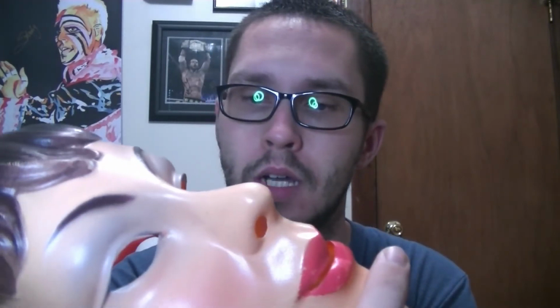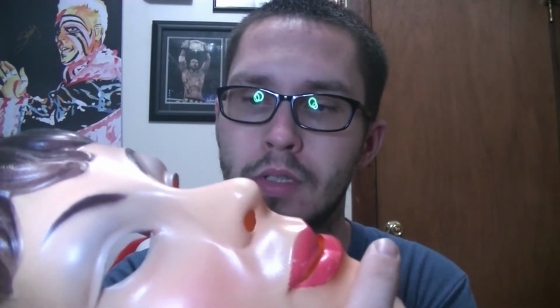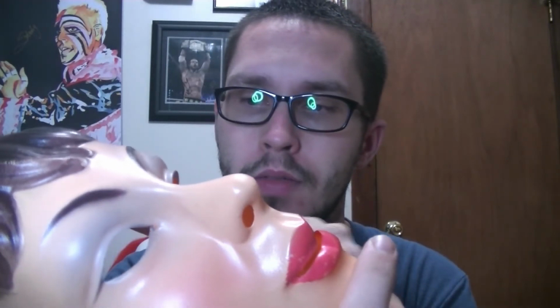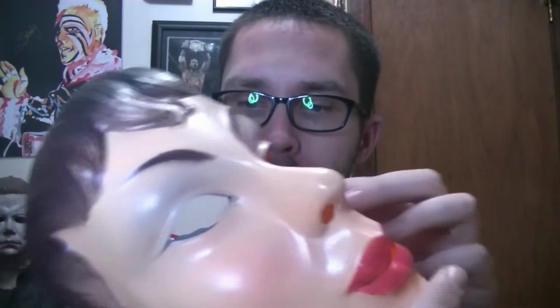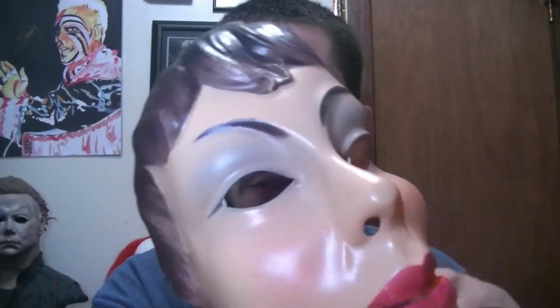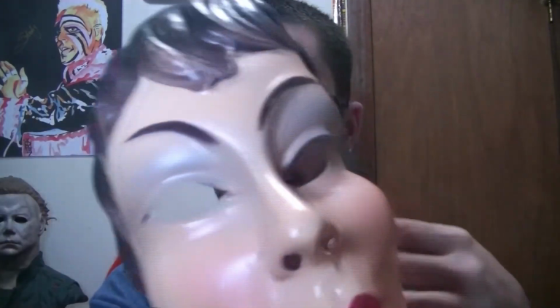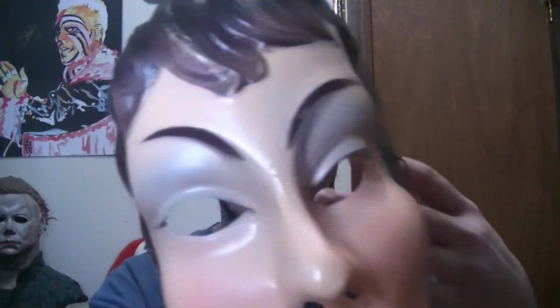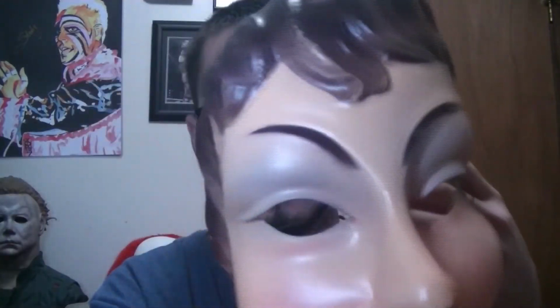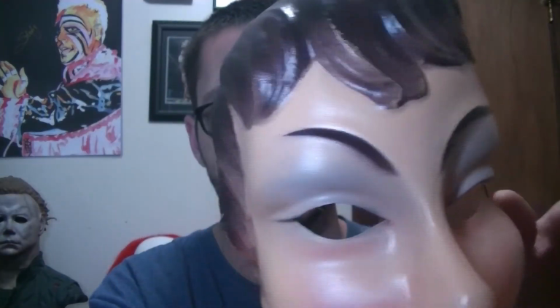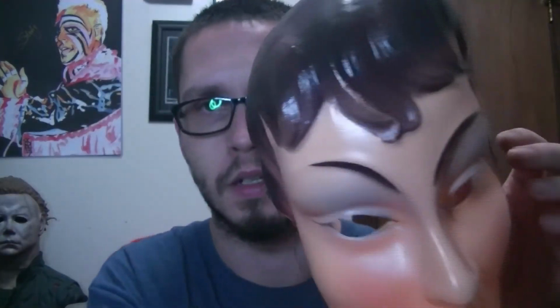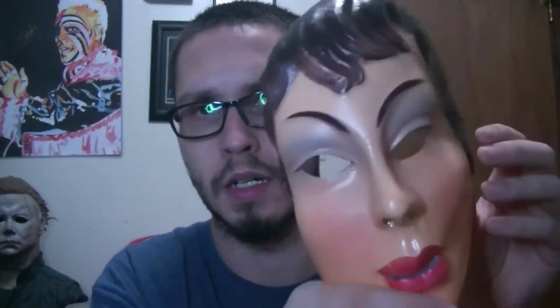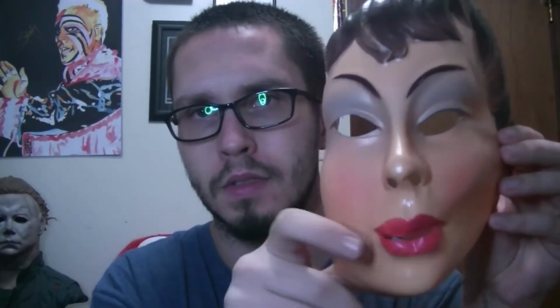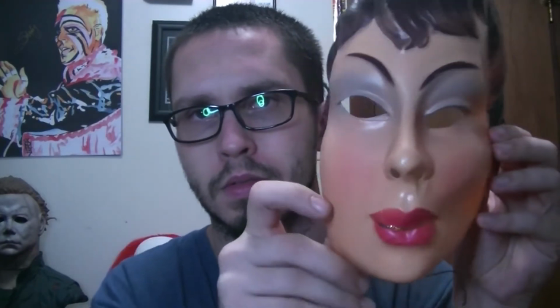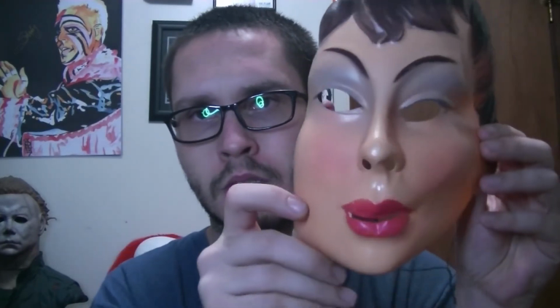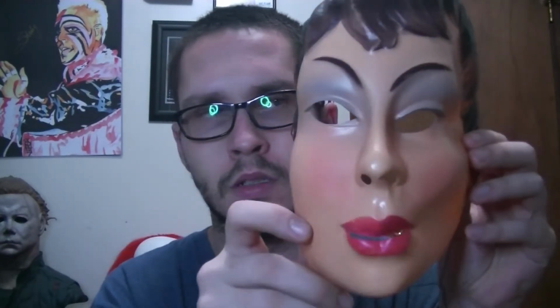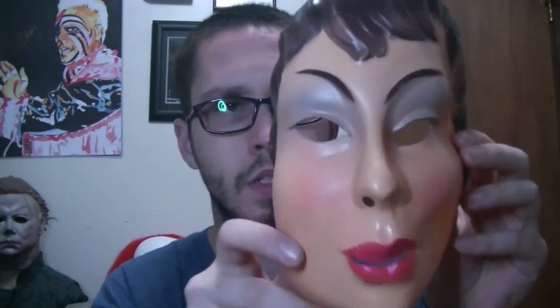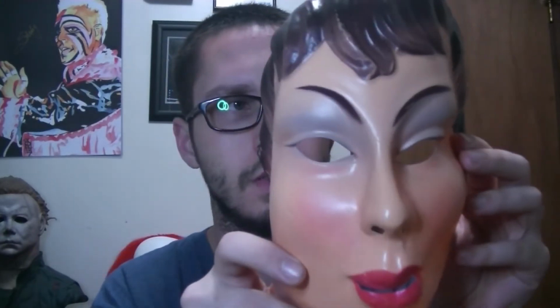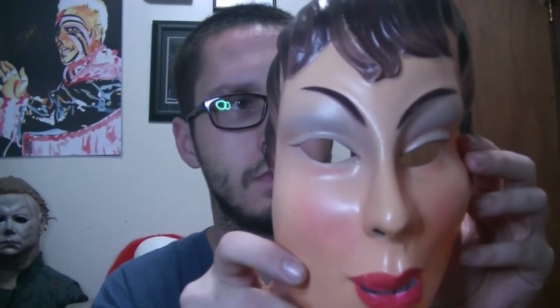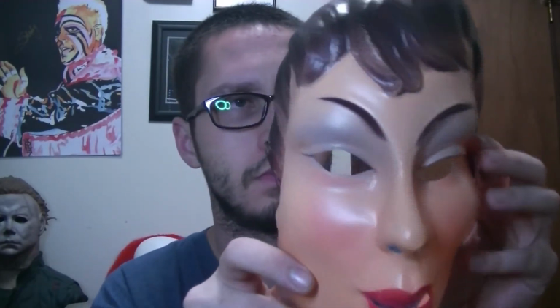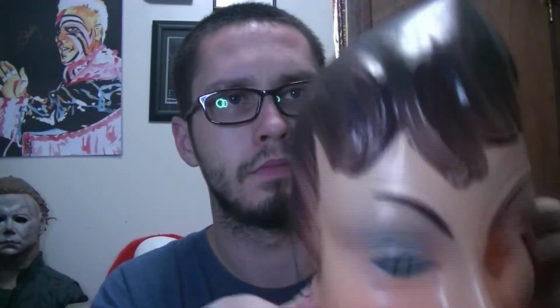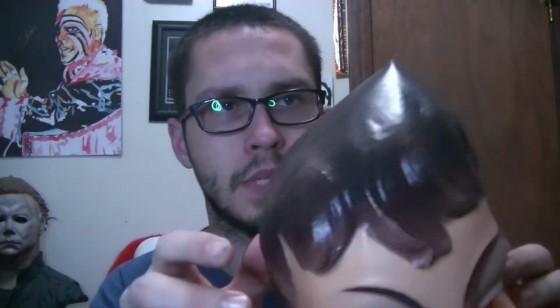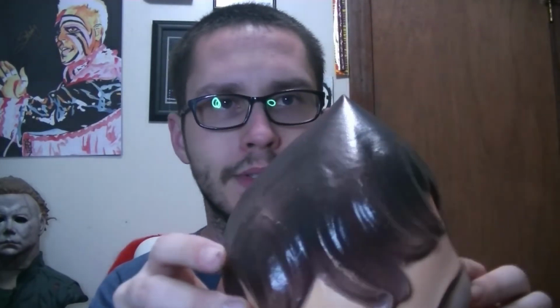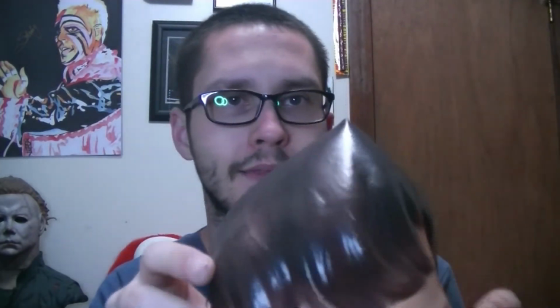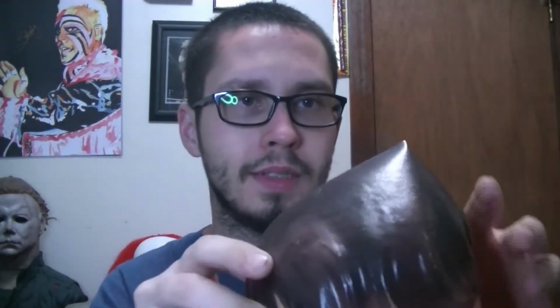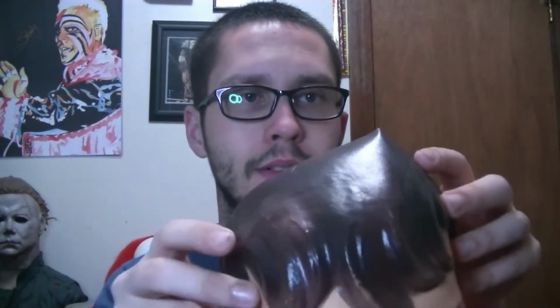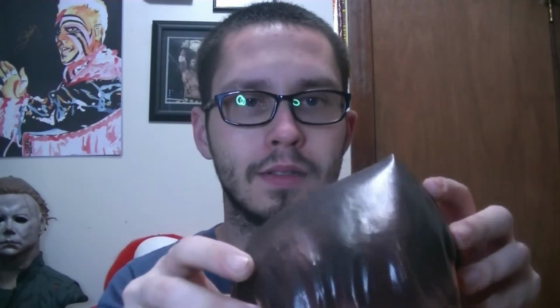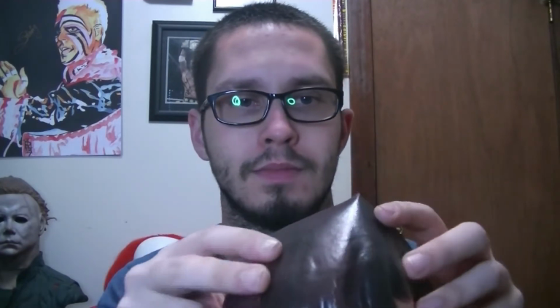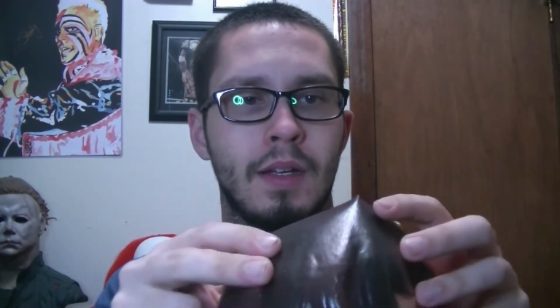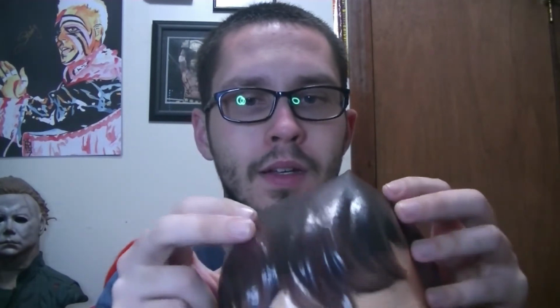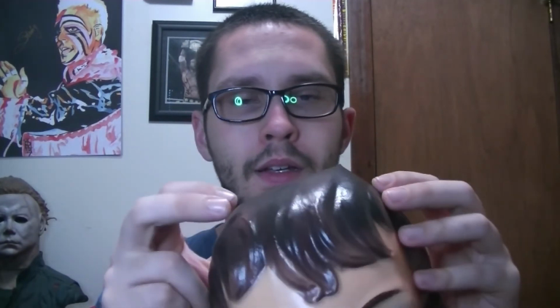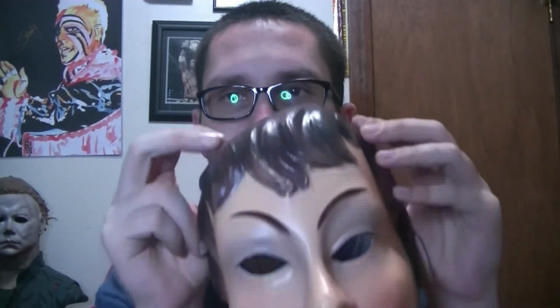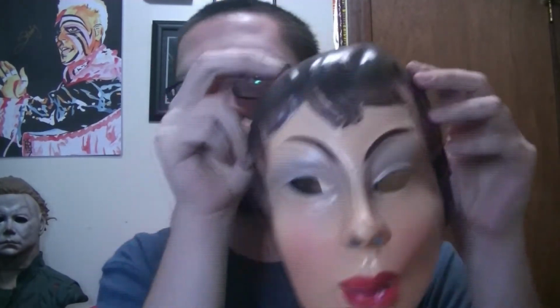Obviously whoever had this didn't take very good care of it. But I just got it for $10, so it is what it is.